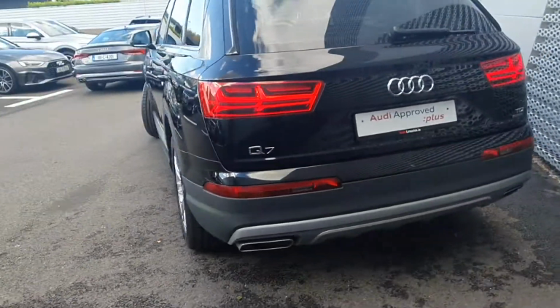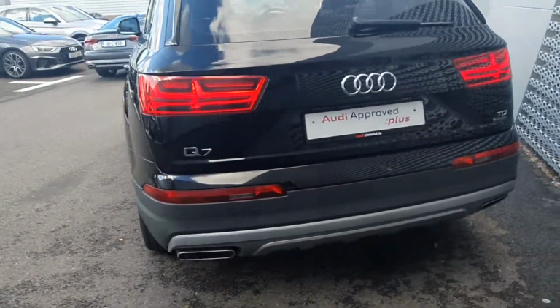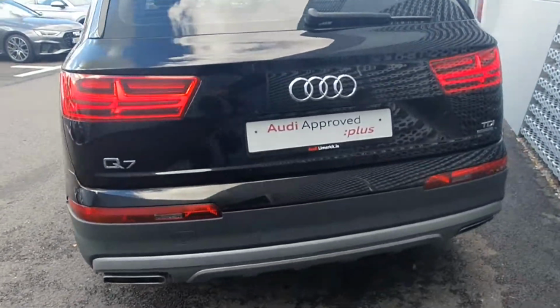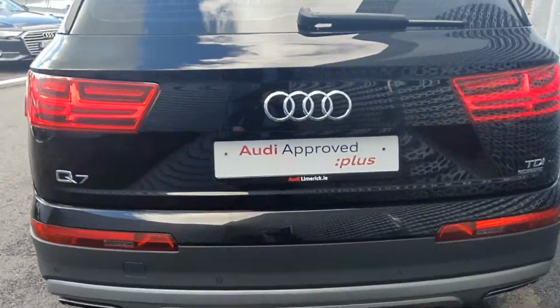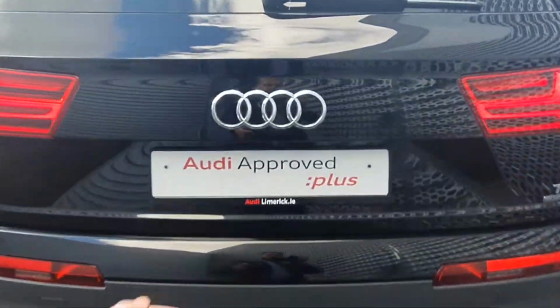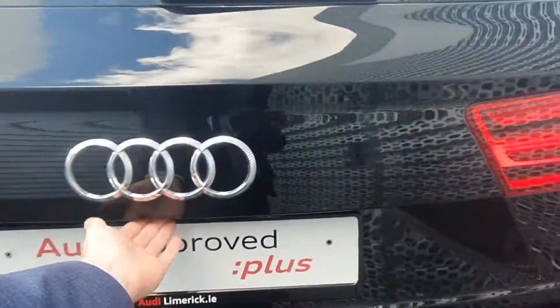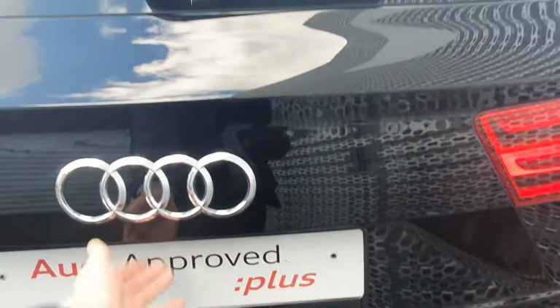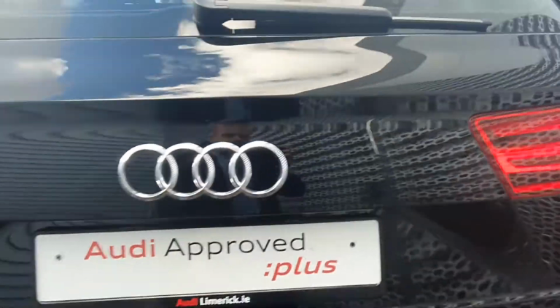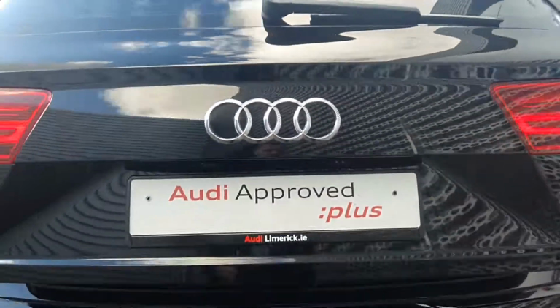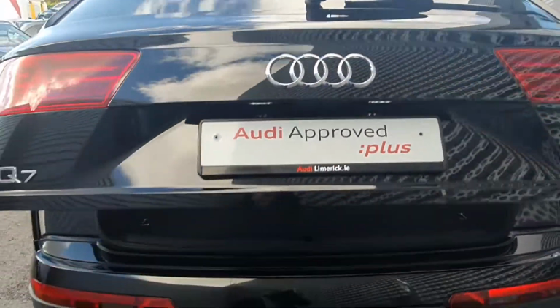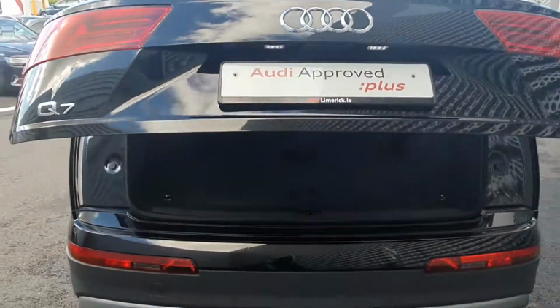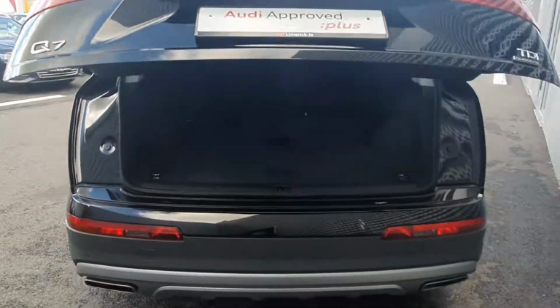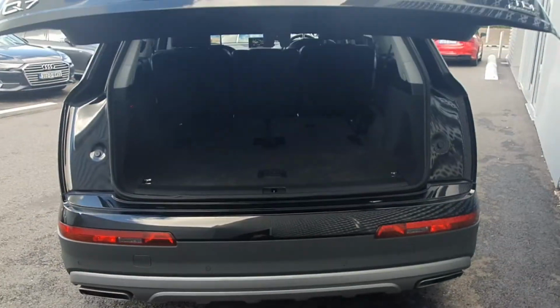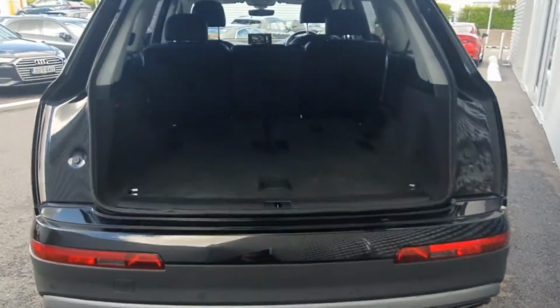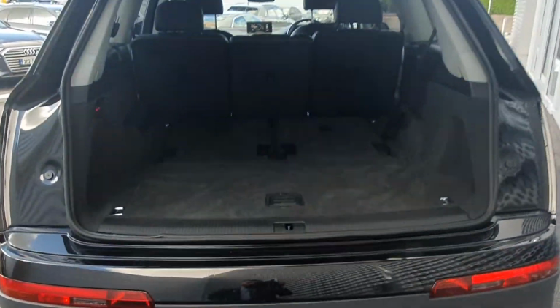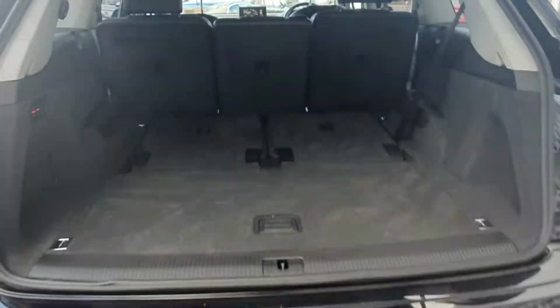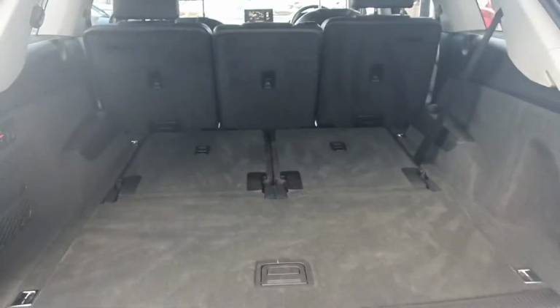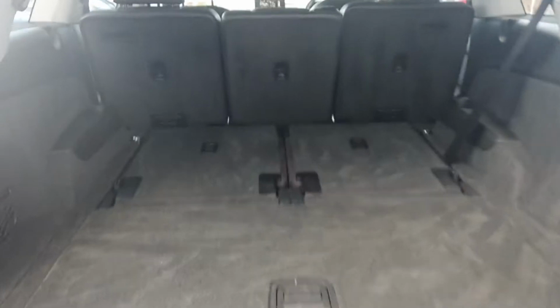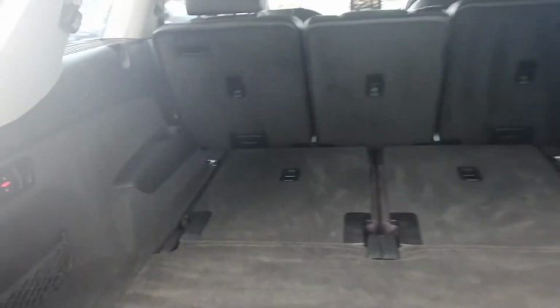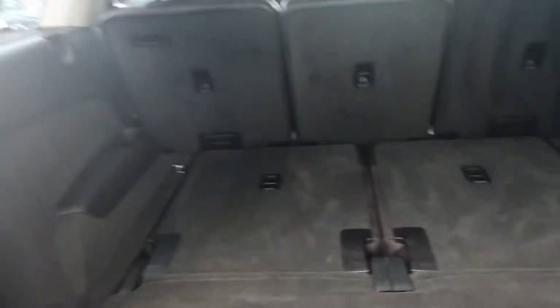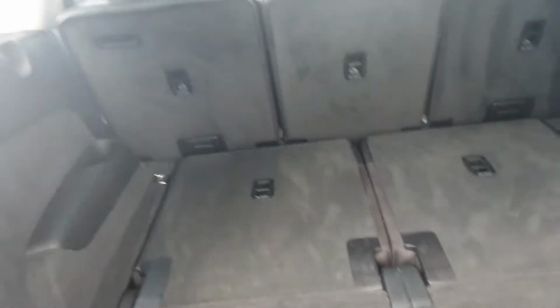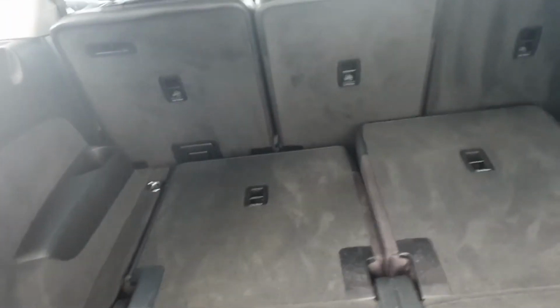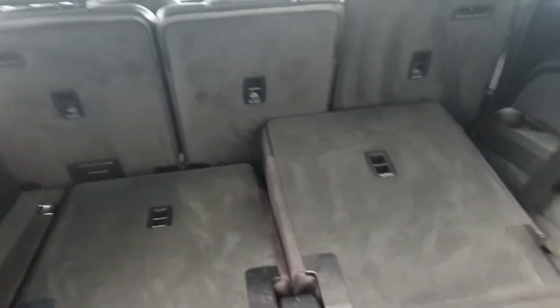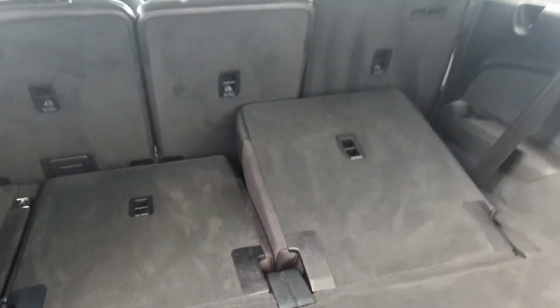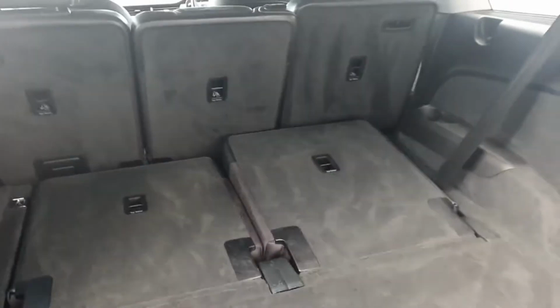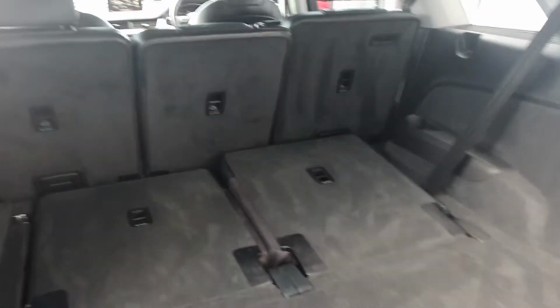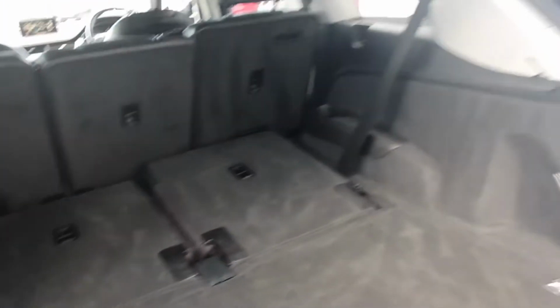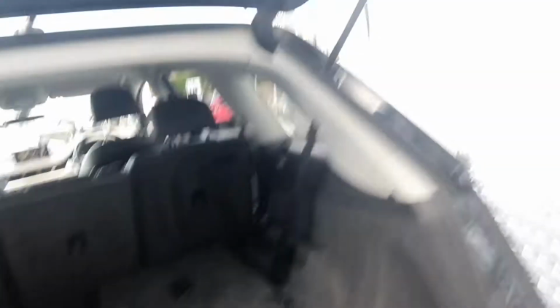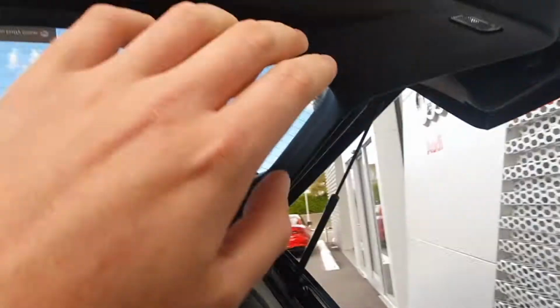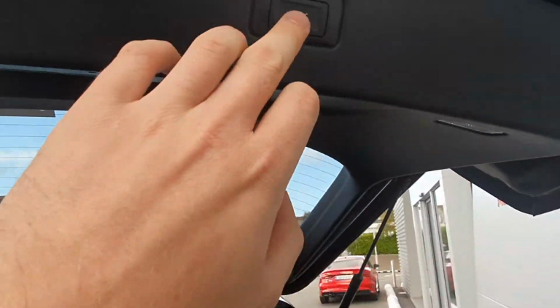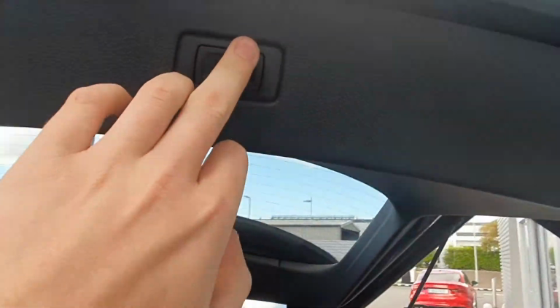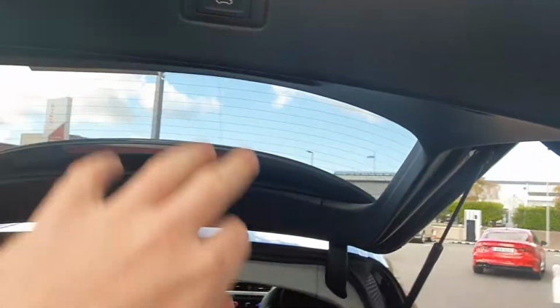We have reversing sensors at the rear as mentioned, and a fully automated power tailgate leading into the very generous boot space, with the option of electrically folding up the rear seats. This is one button to open and close.